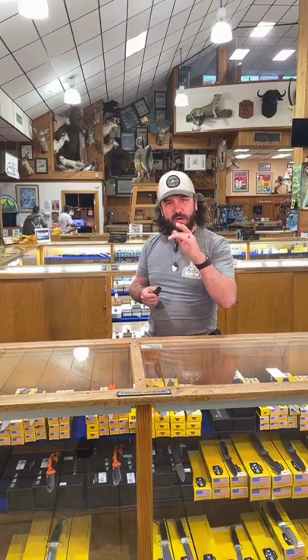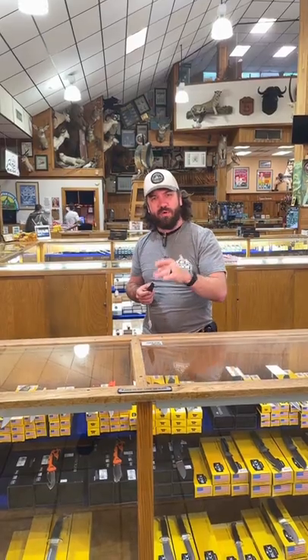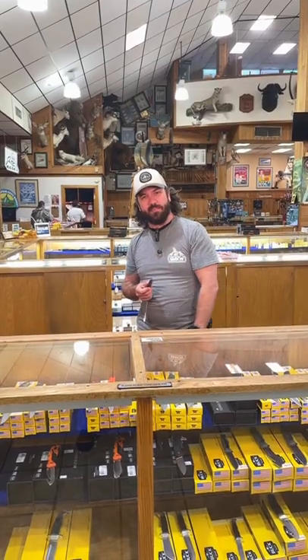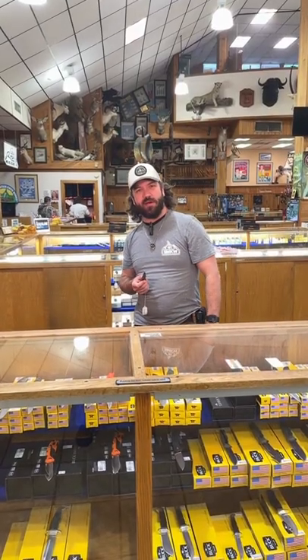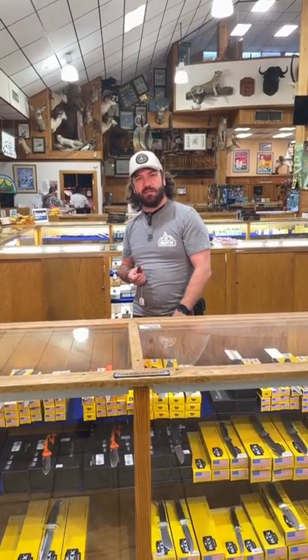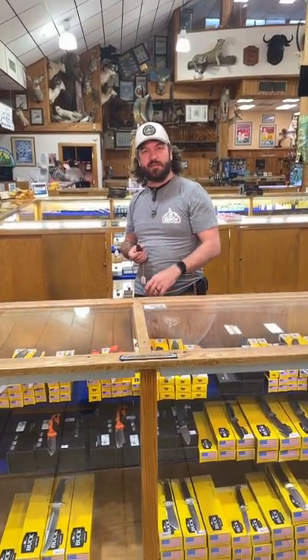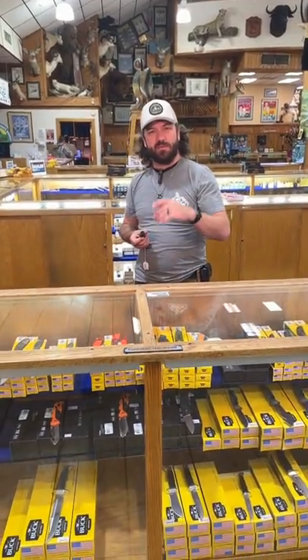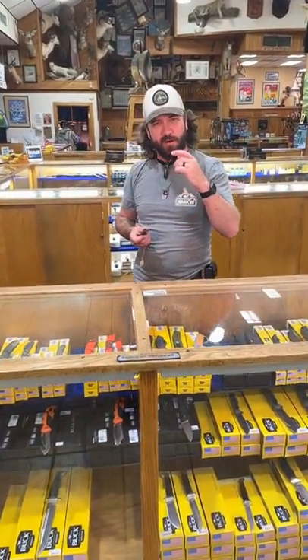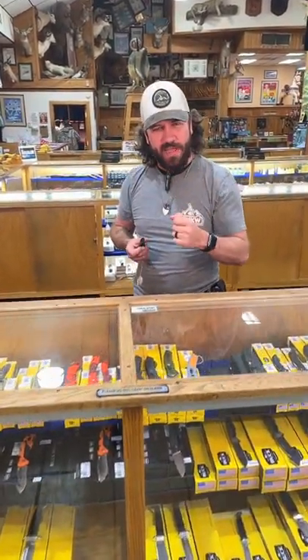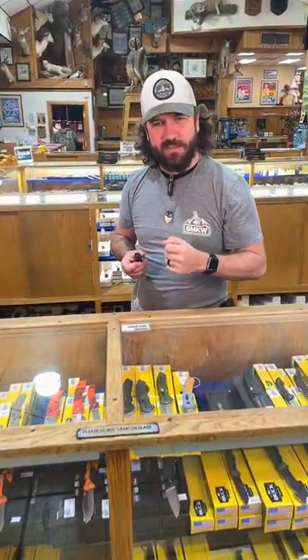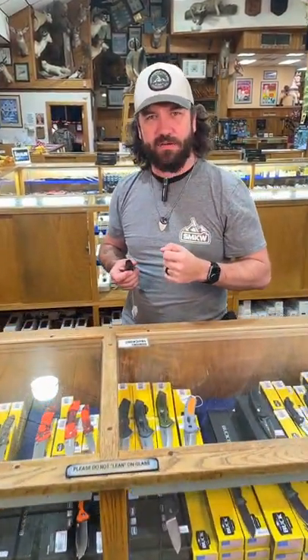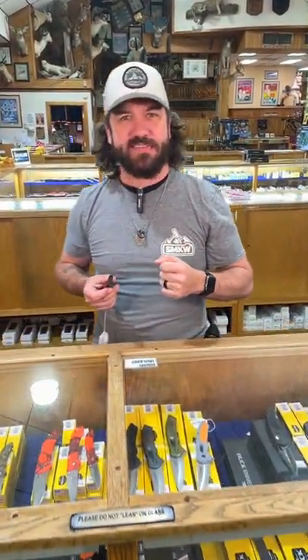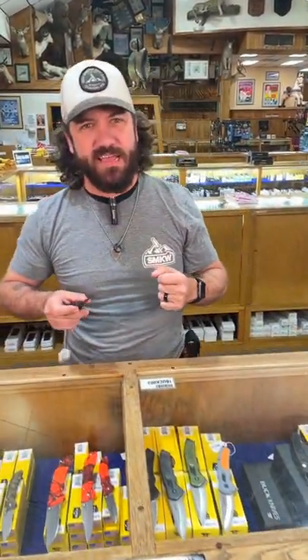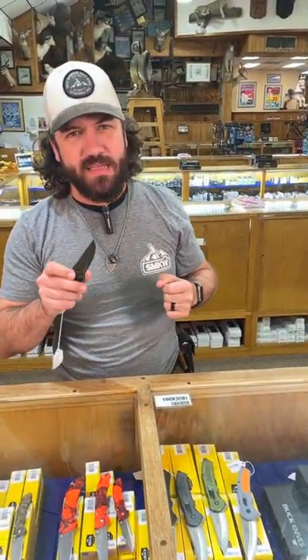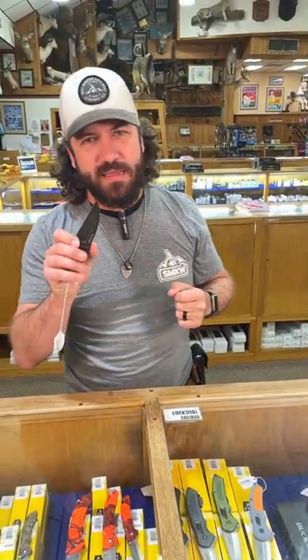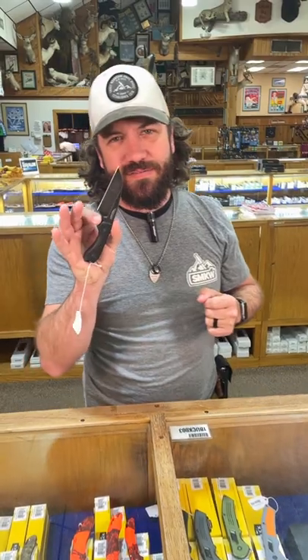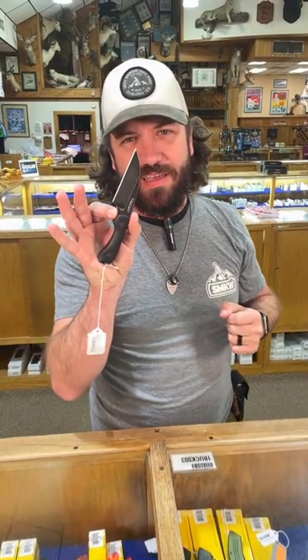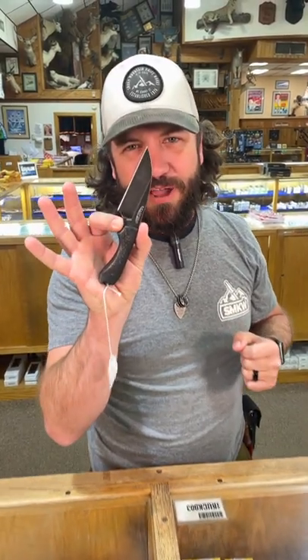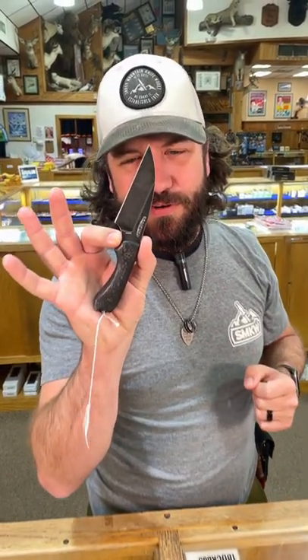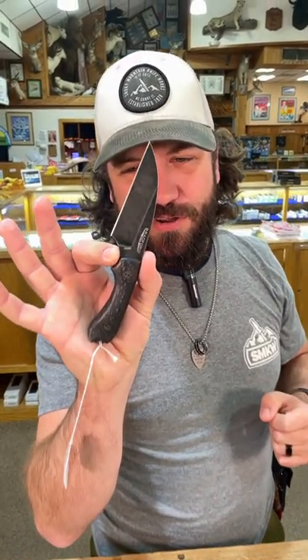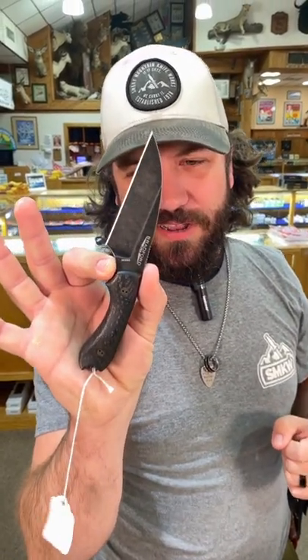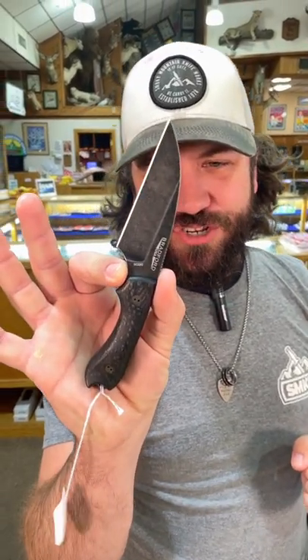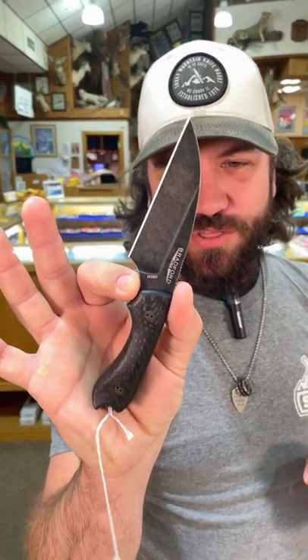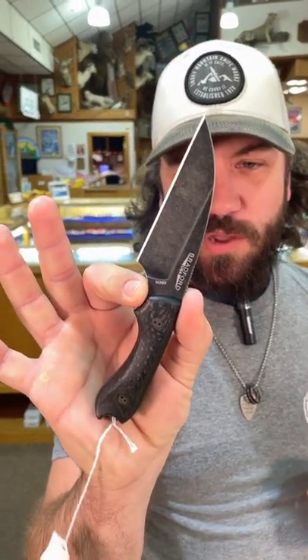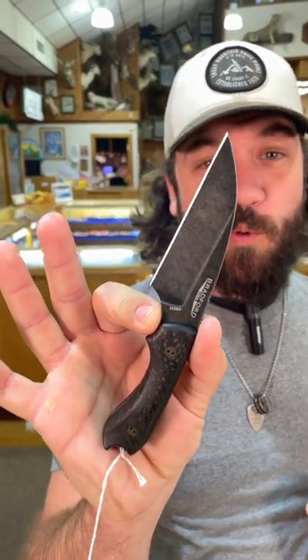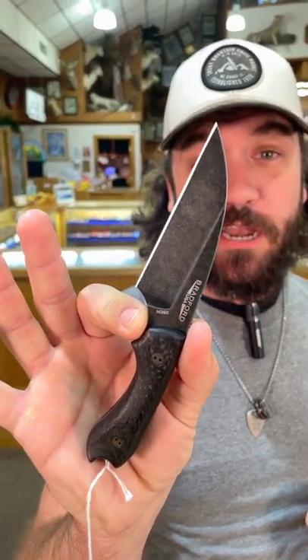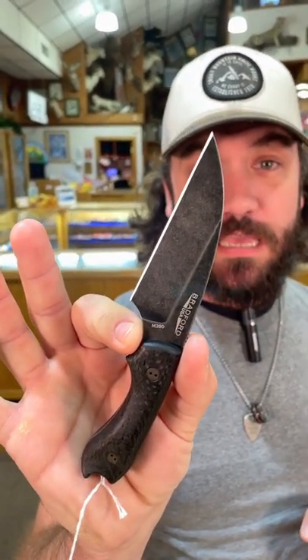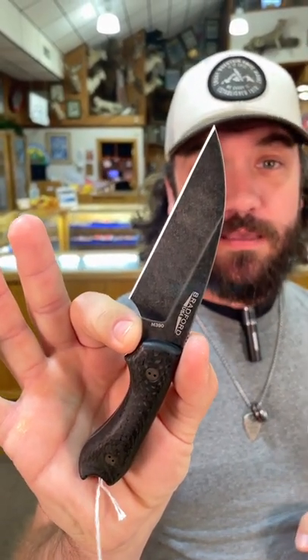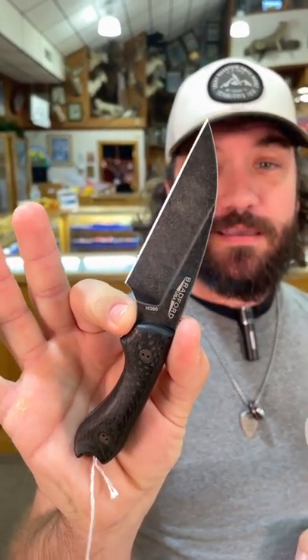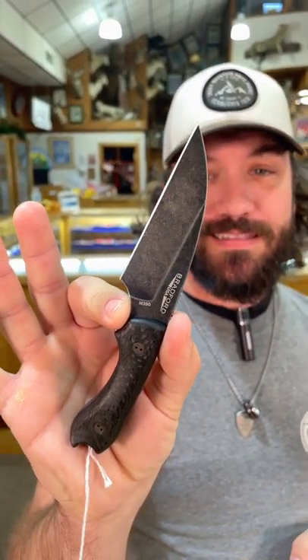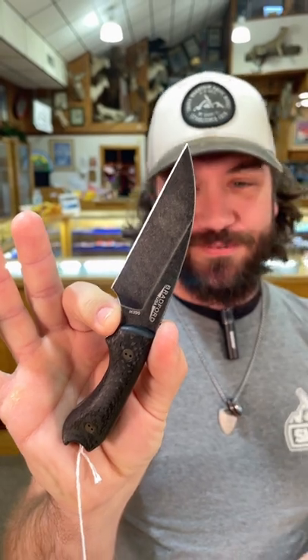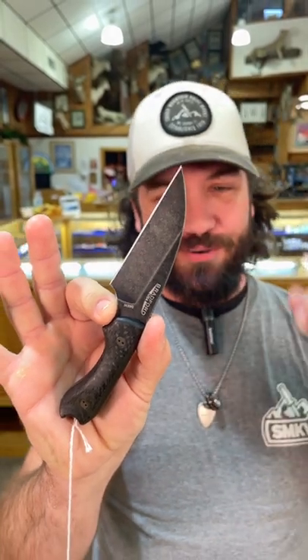What is up everybody? We are back at the daily grind. Today we've got that Bradford Guardian G3 Farney. This thing's really cool.